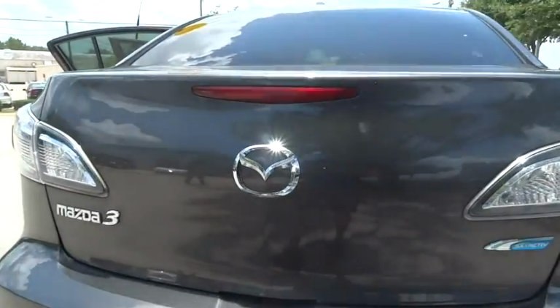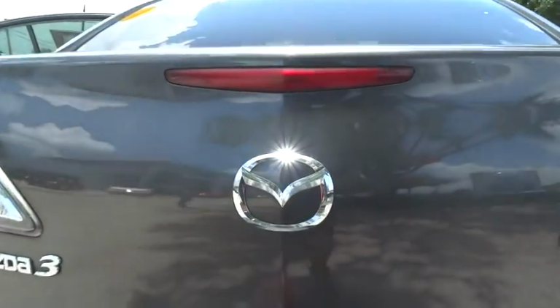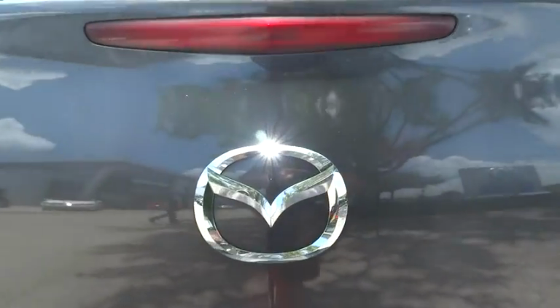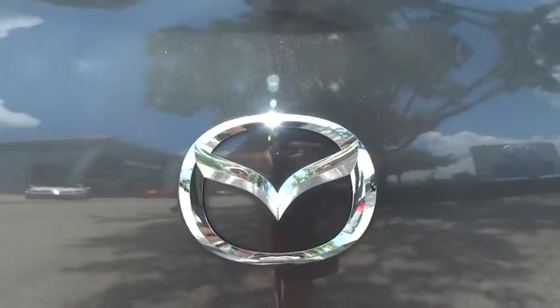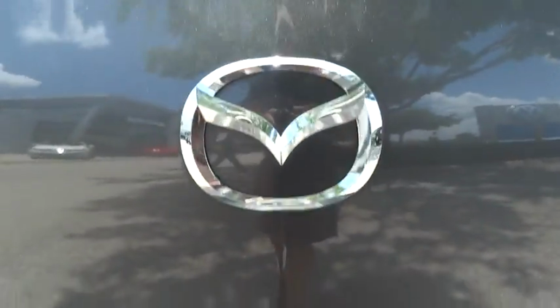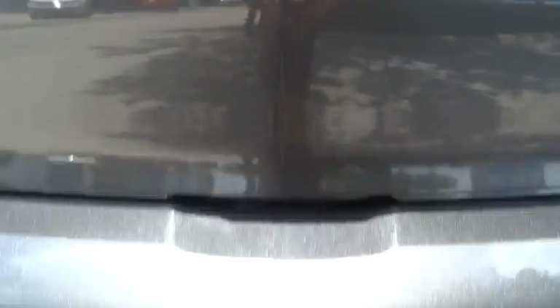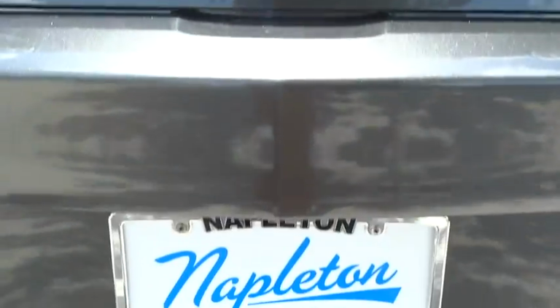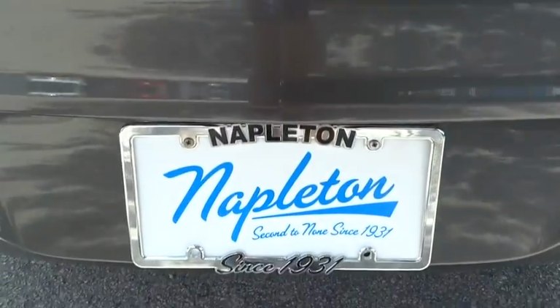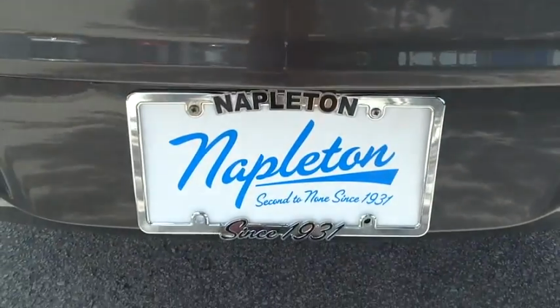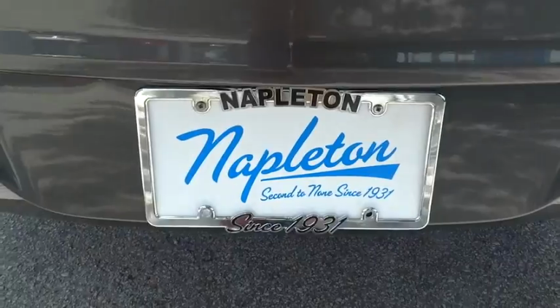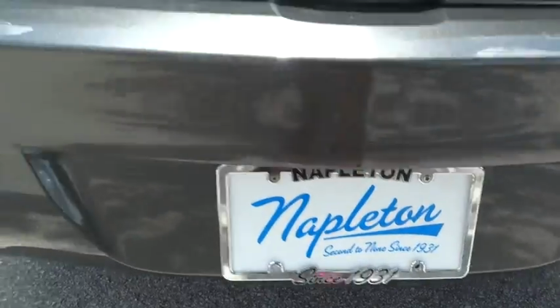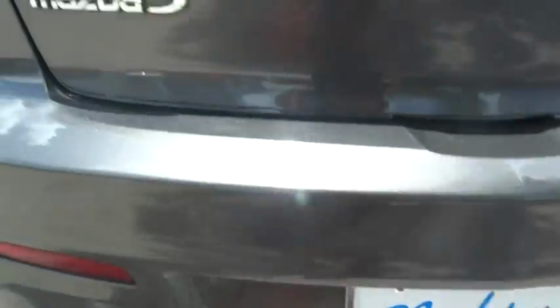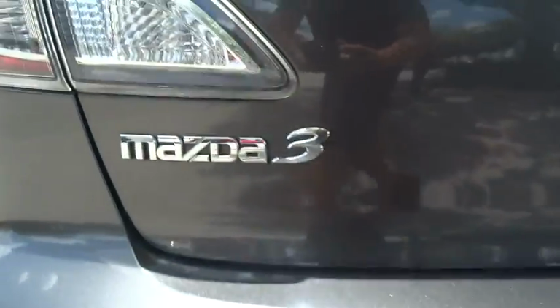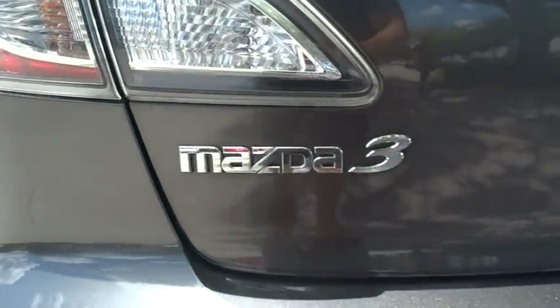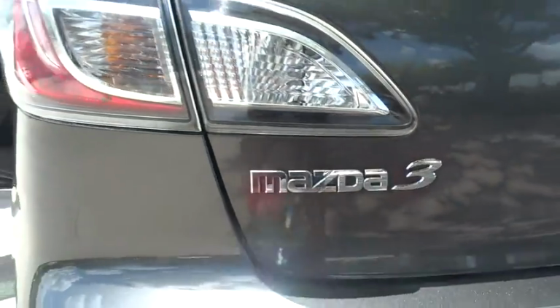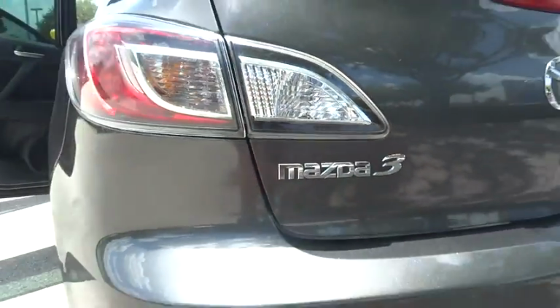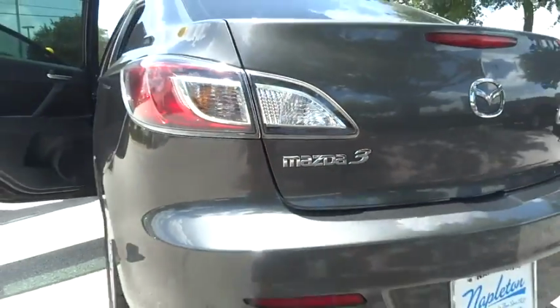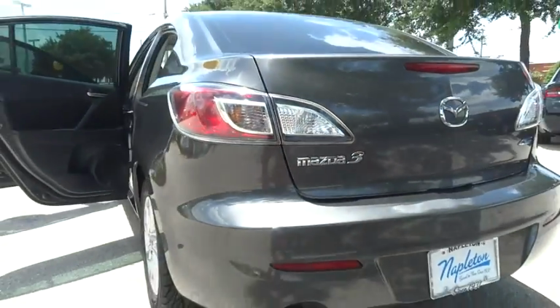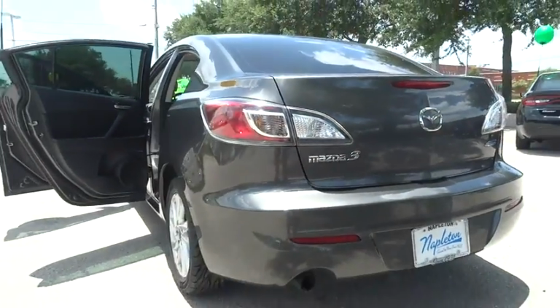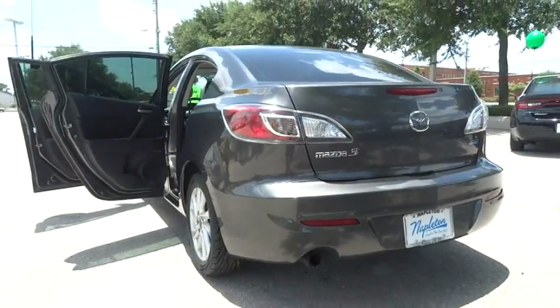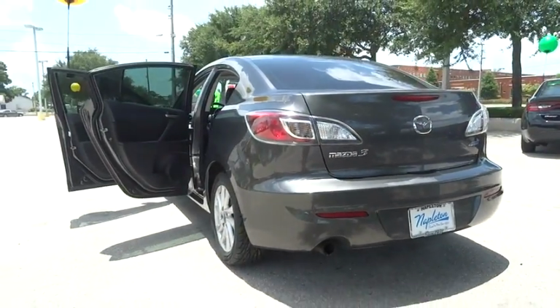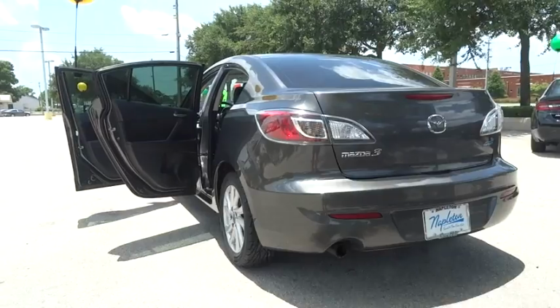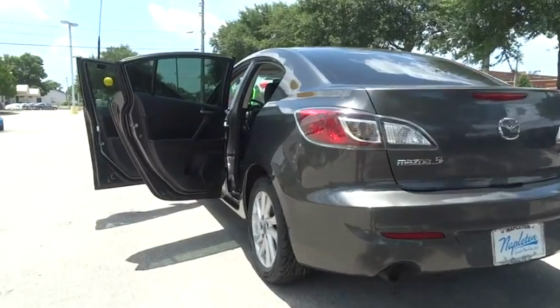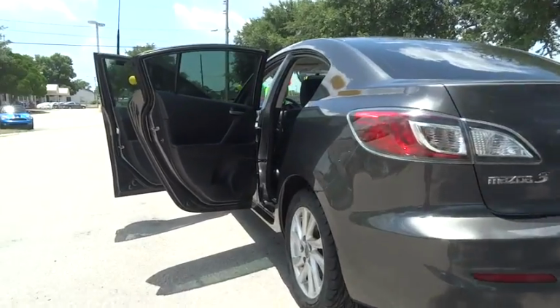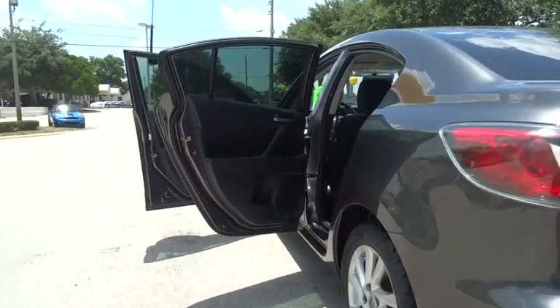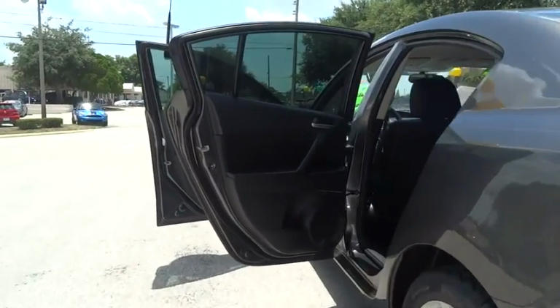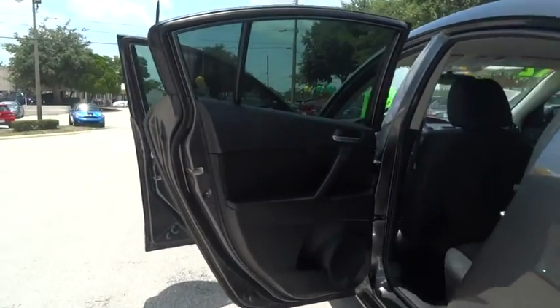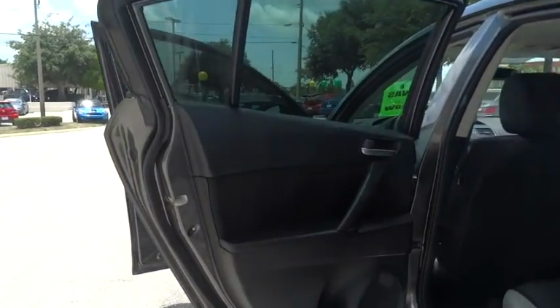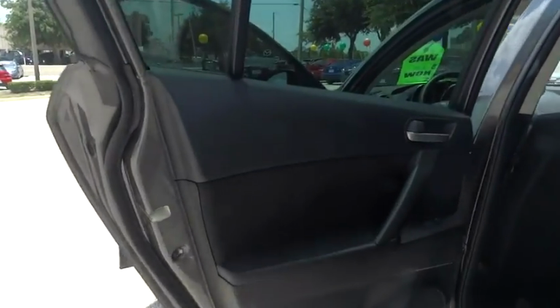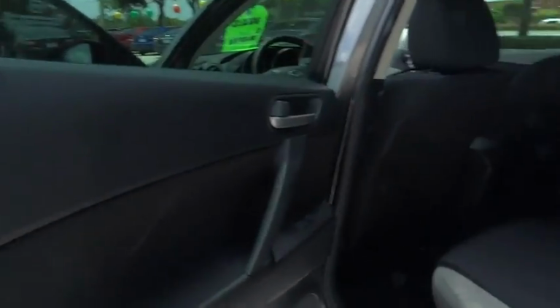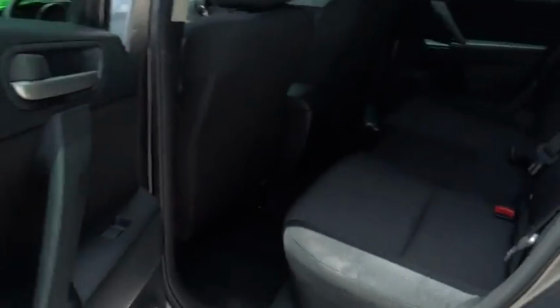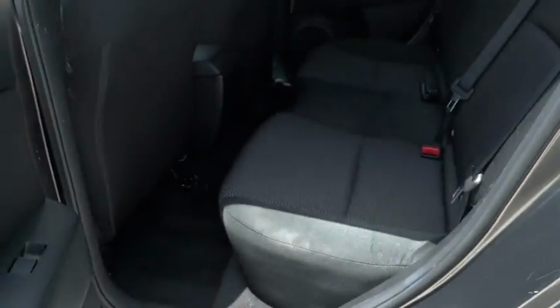This vehicle has less than 50,000 miles. Here are some of this vehicle's great options: traction control, leather-wrapped steering wheel, dual airbags, power steering, air conditioning, front four-wheel disc brakes.